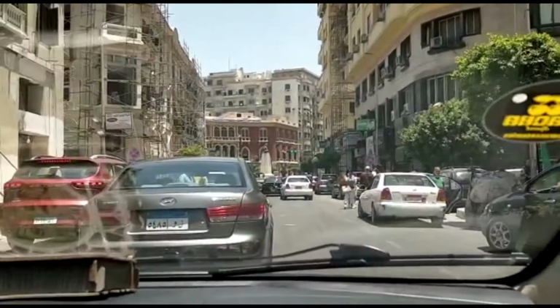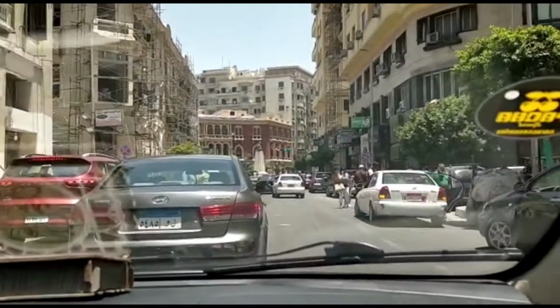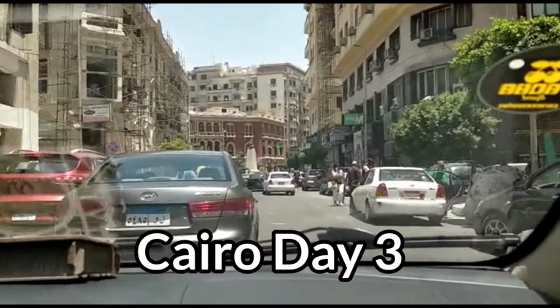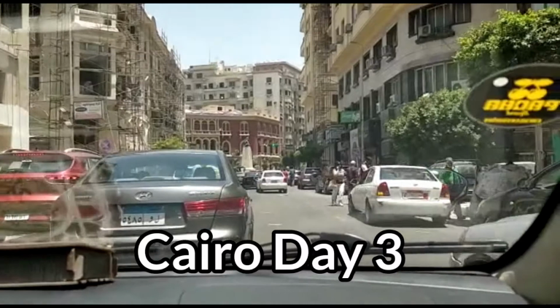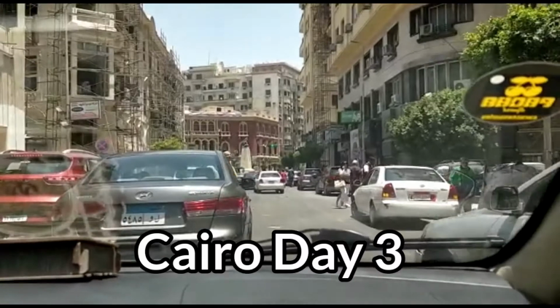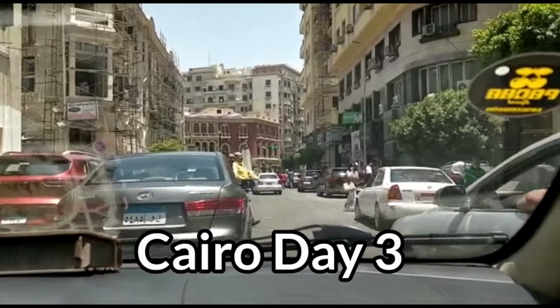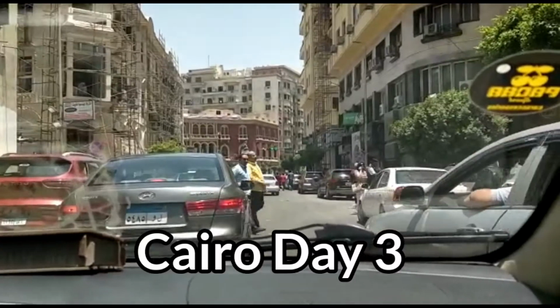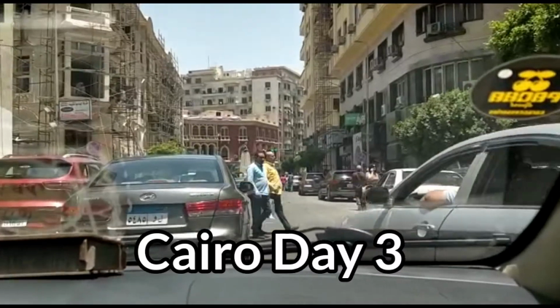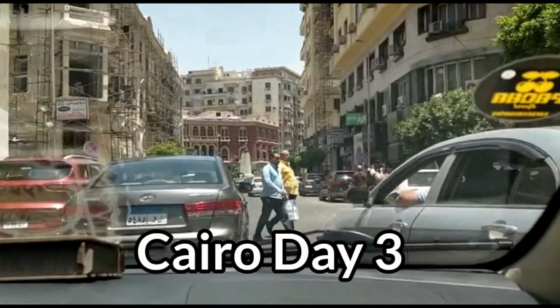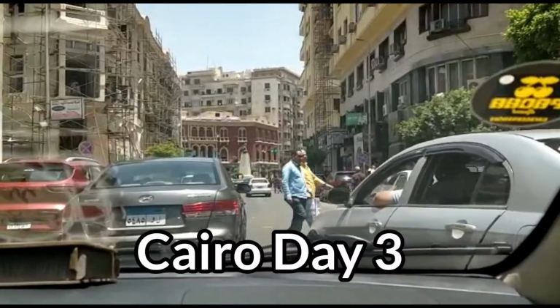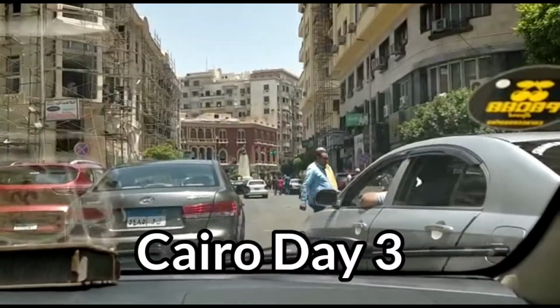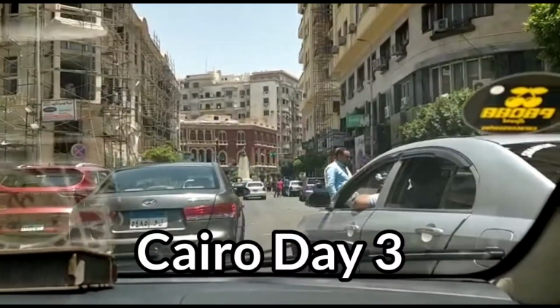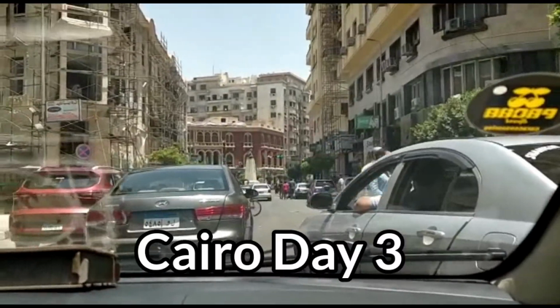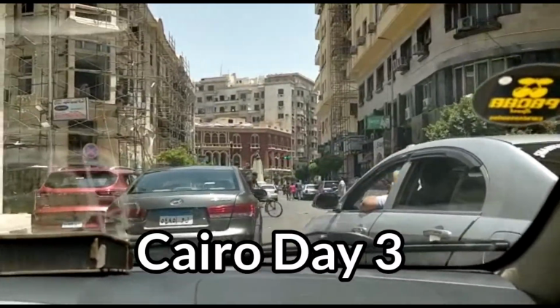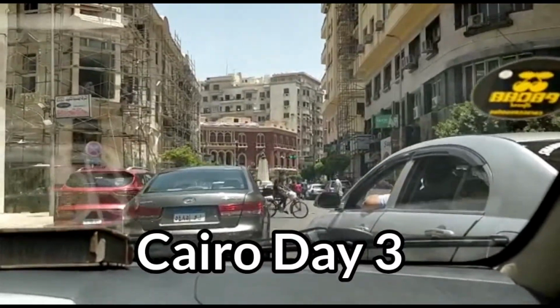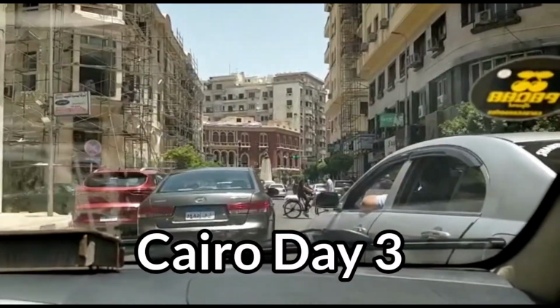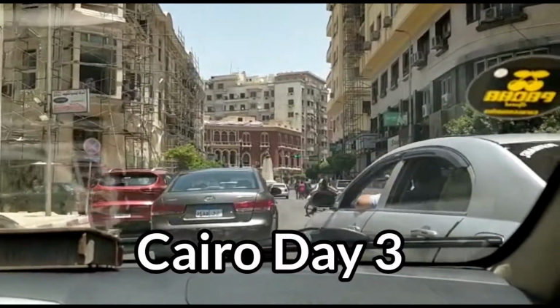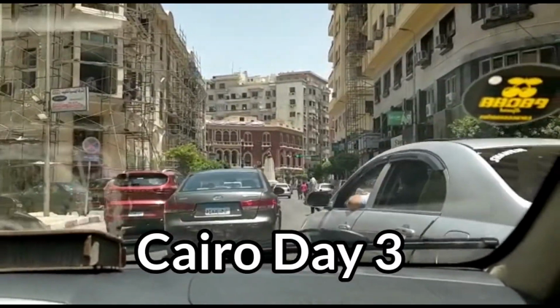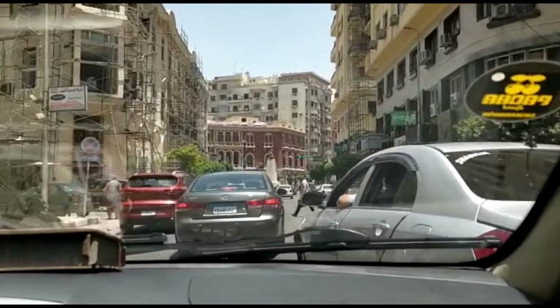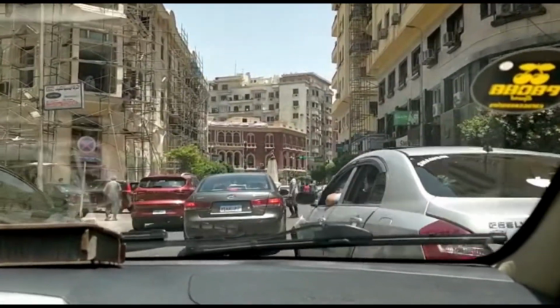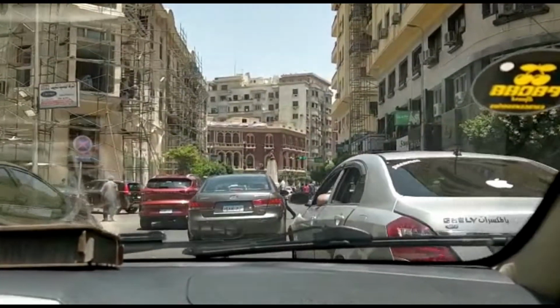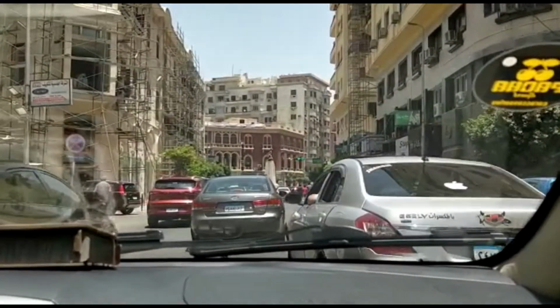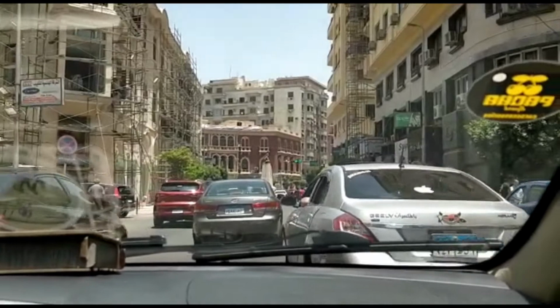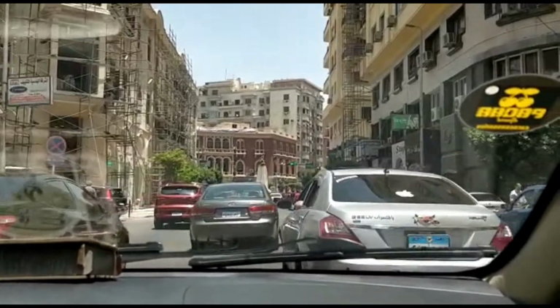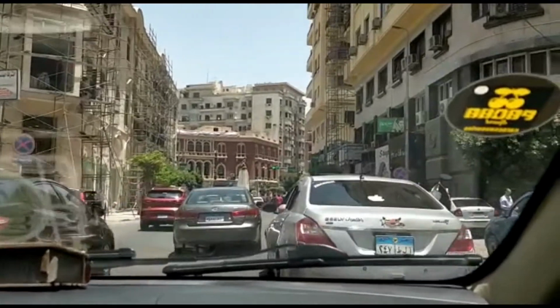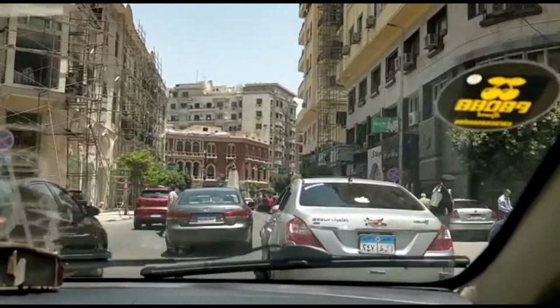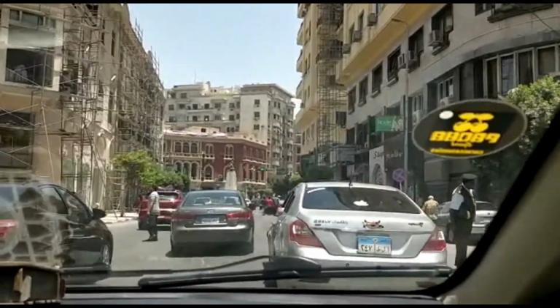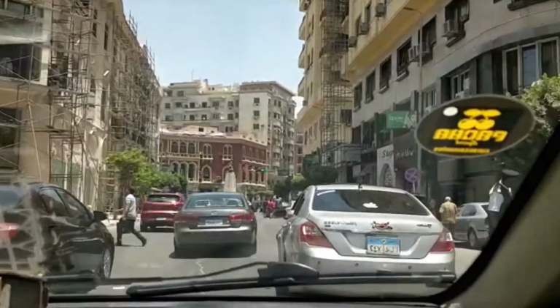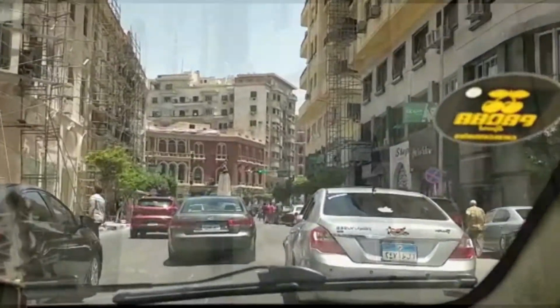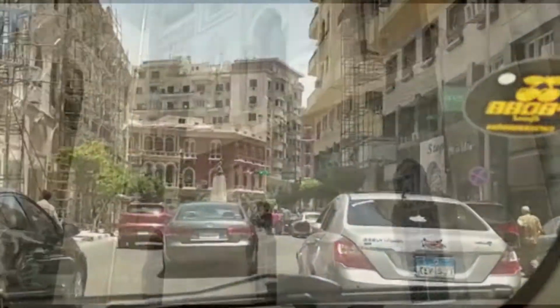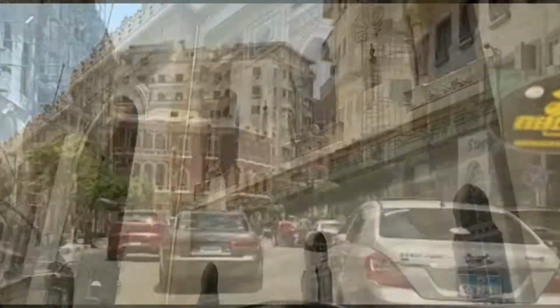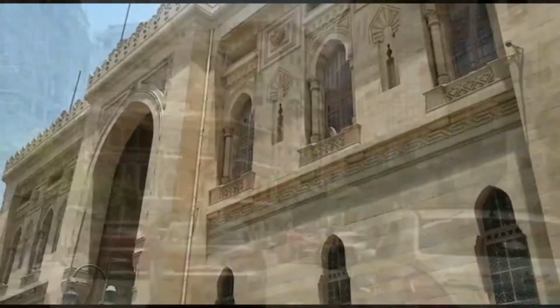Today we are going to the Islamic Art Museum and after that we are going to Al-Azhar and a few other famous sites.